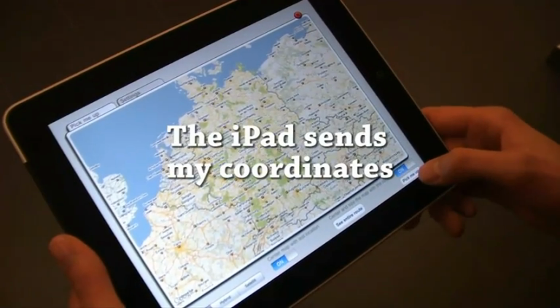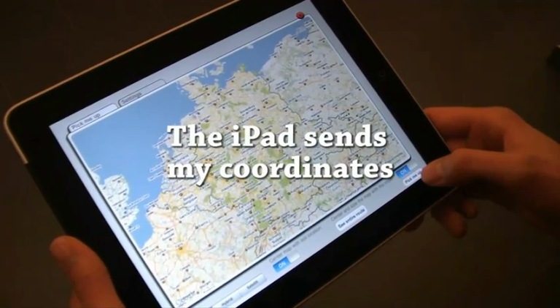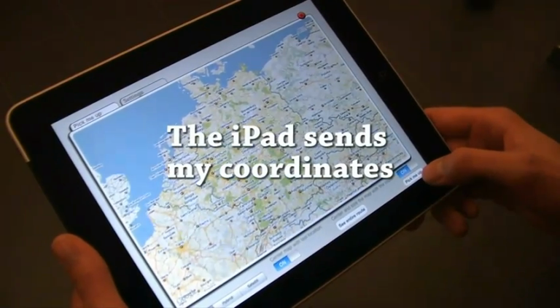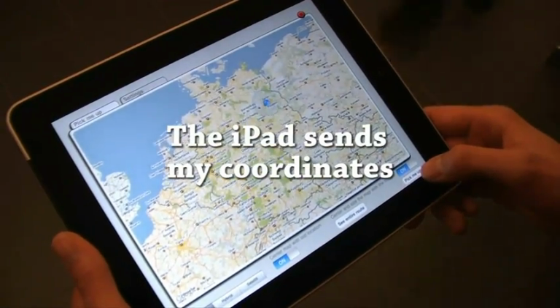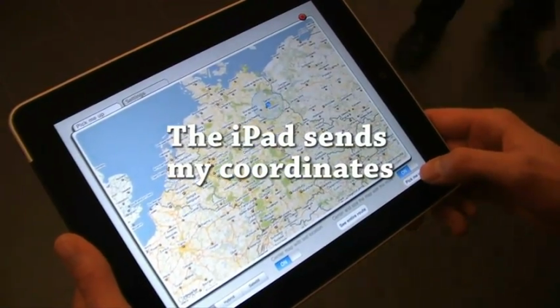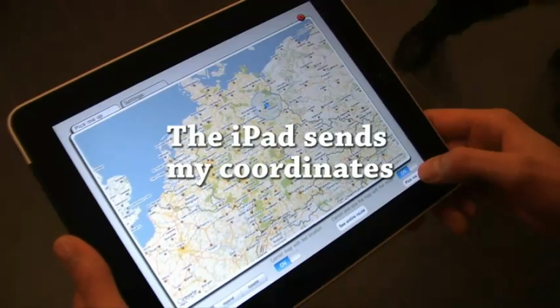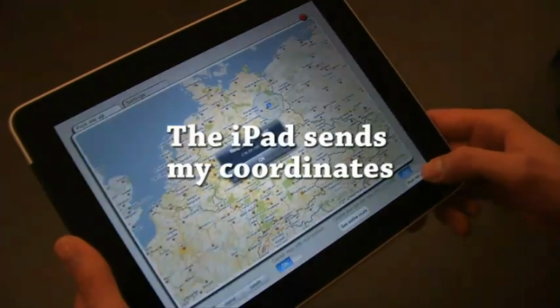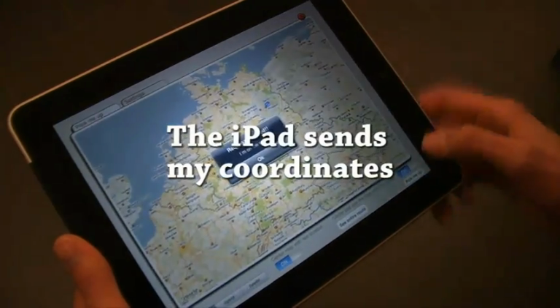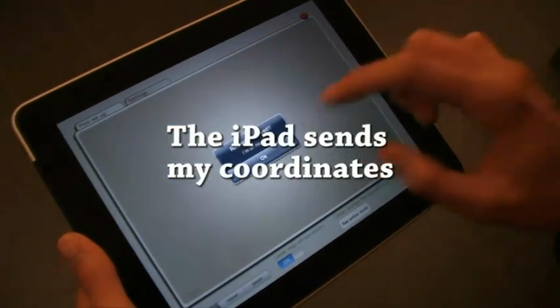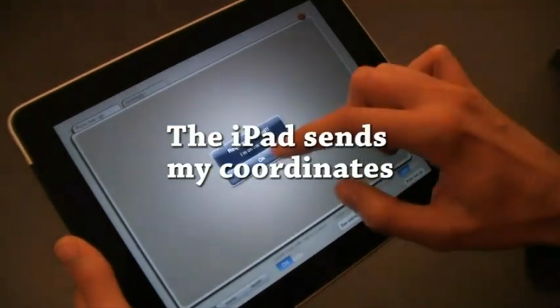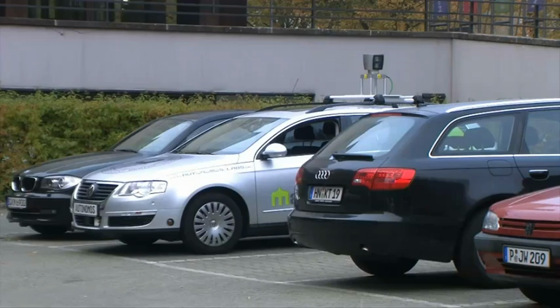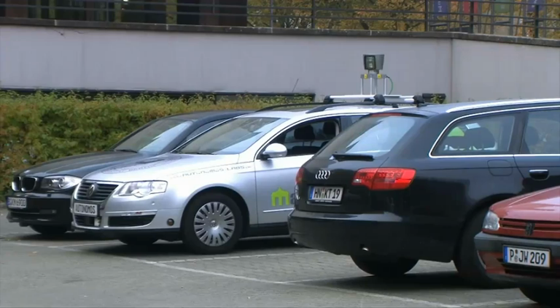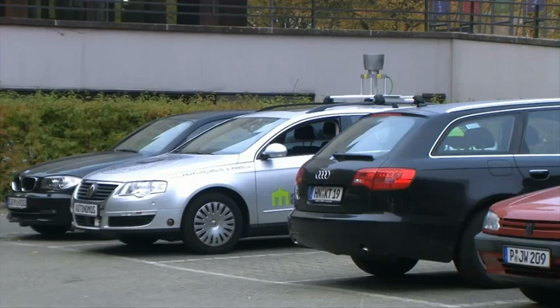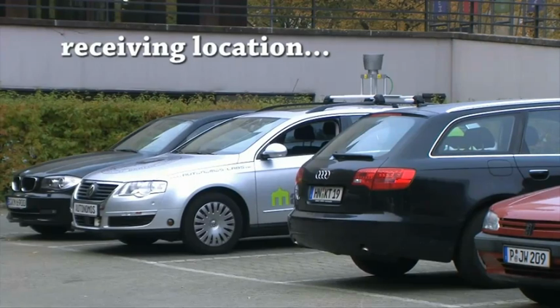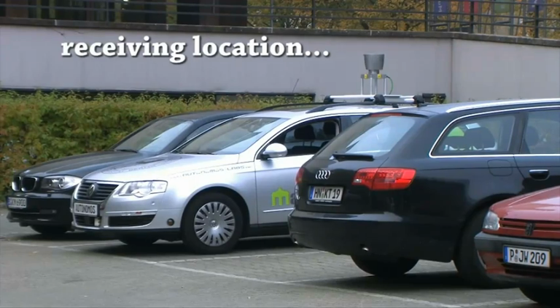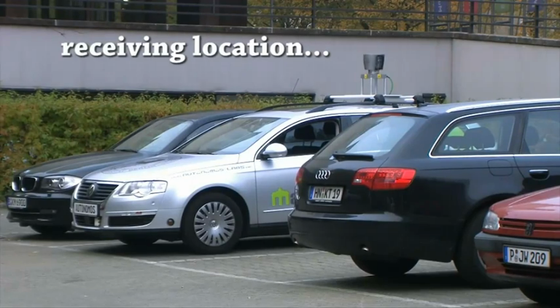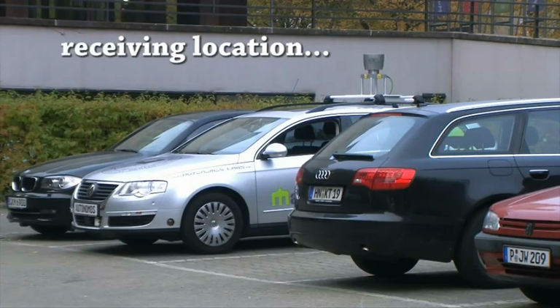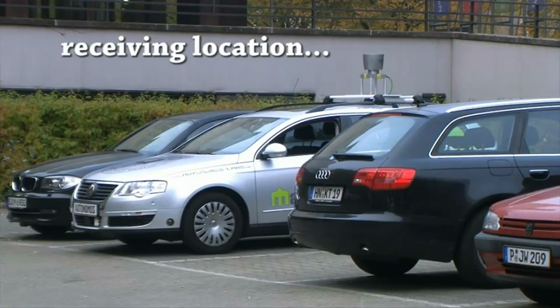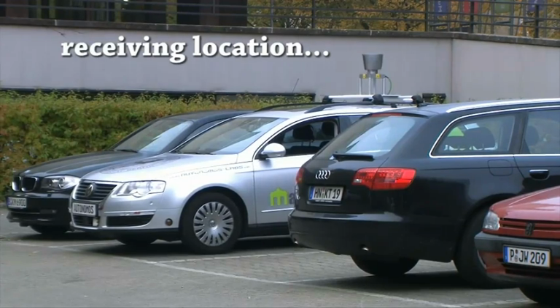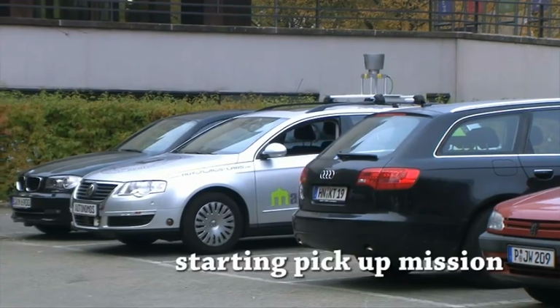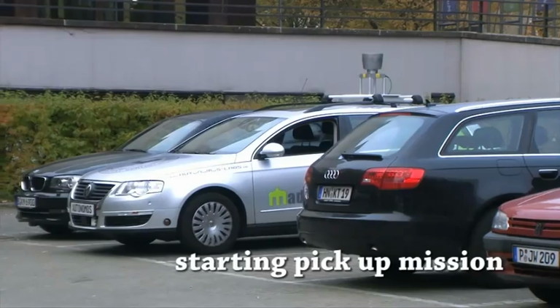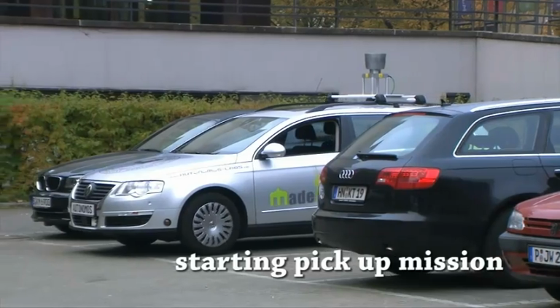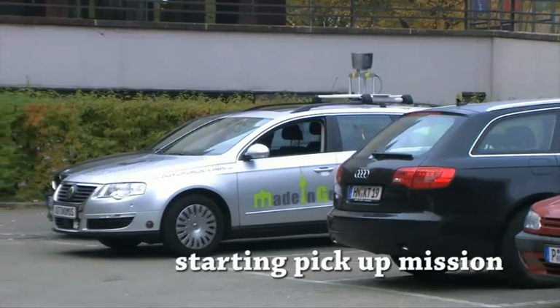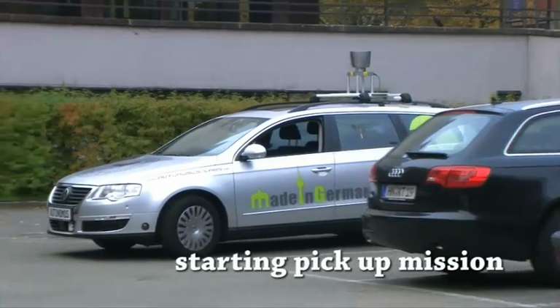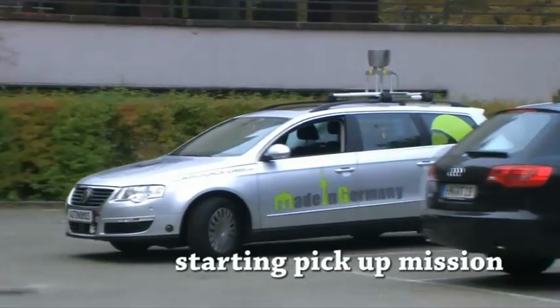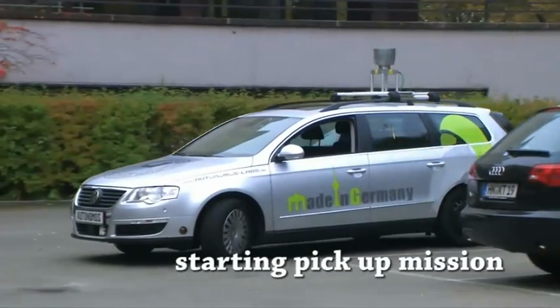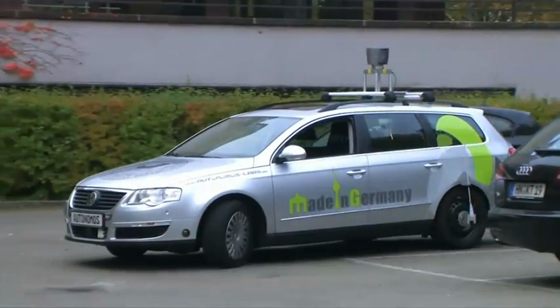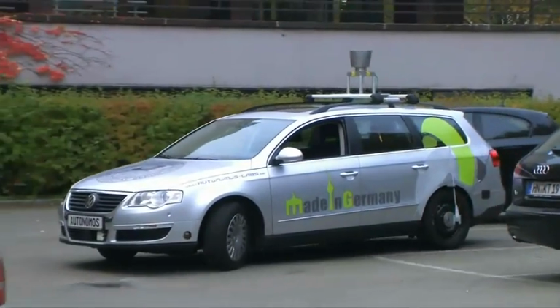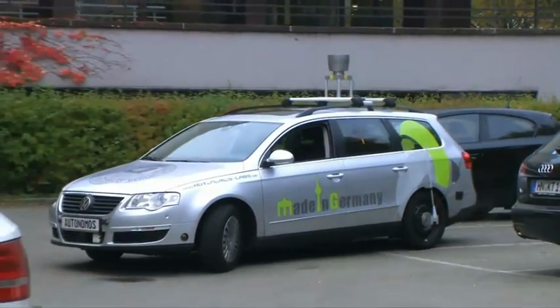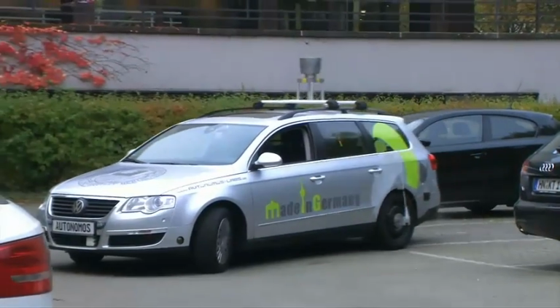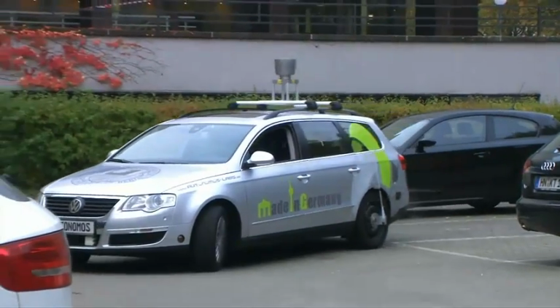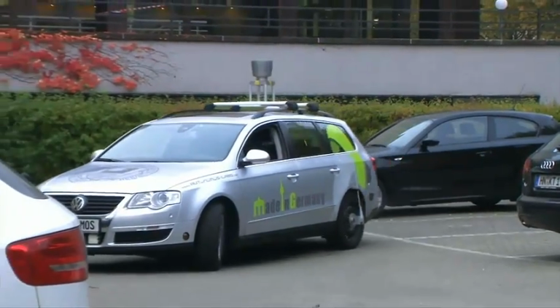Pressing a button, Arturo's coordinates are sent to an Autonomous Taxi. There is no driver inside, but the car receives Arturo's location and starts driving toward the hotel.